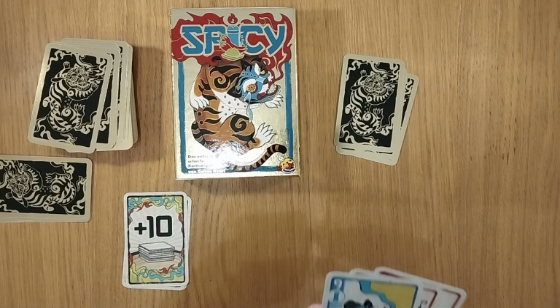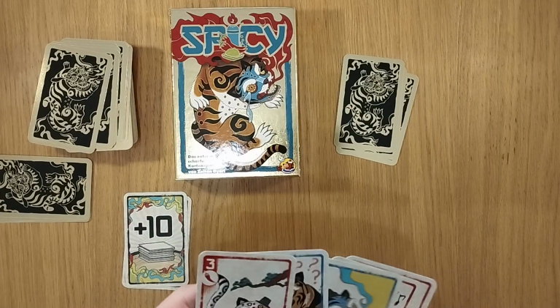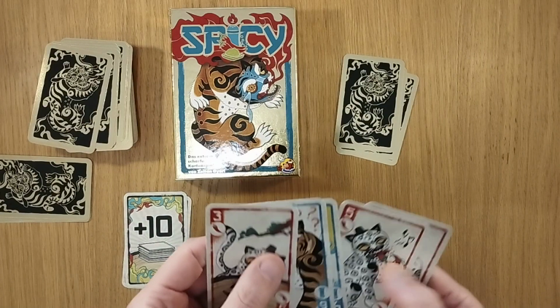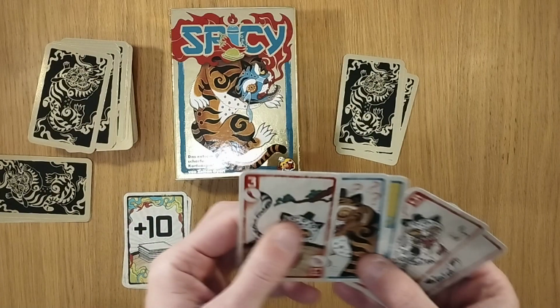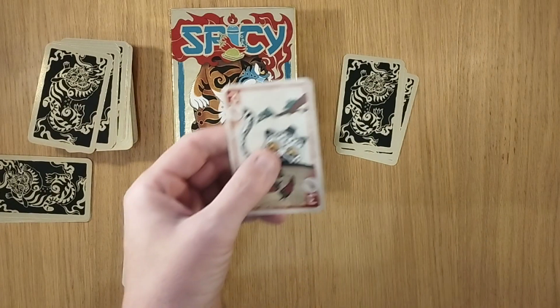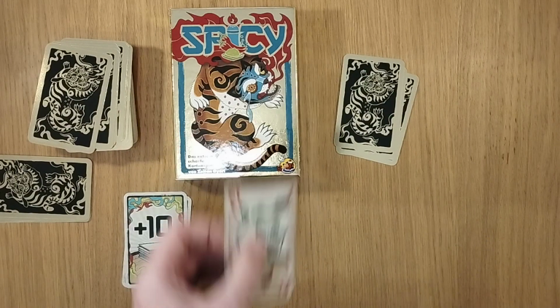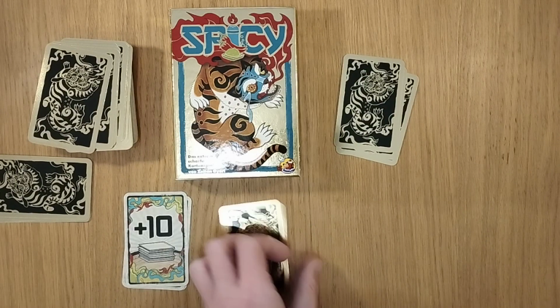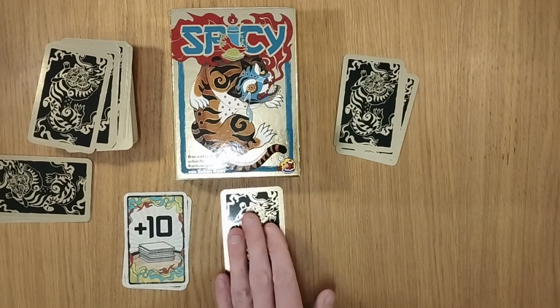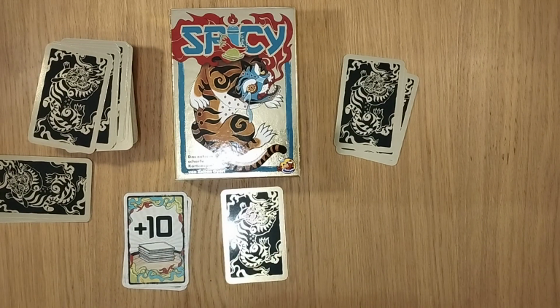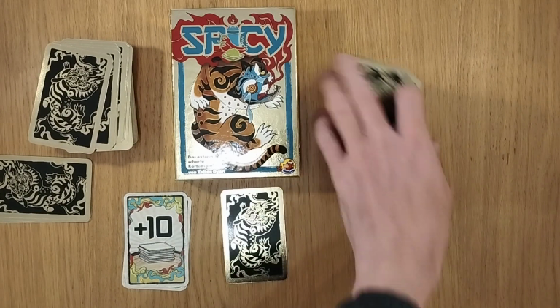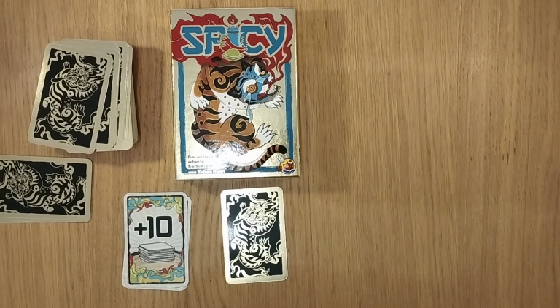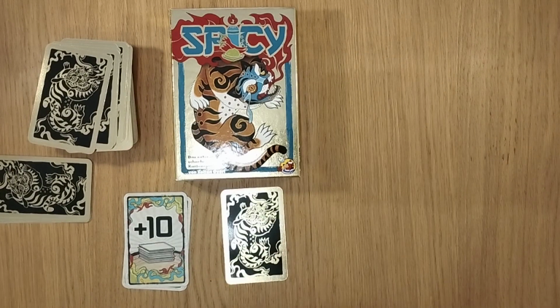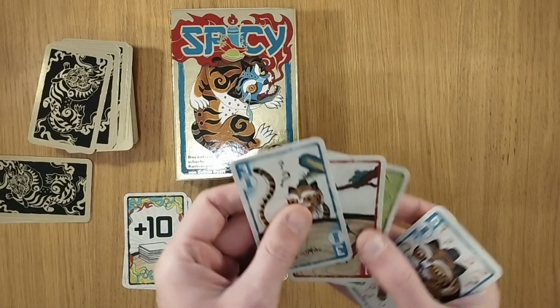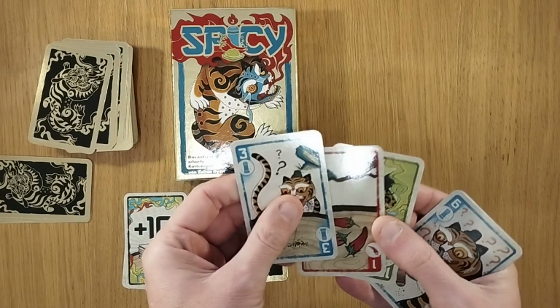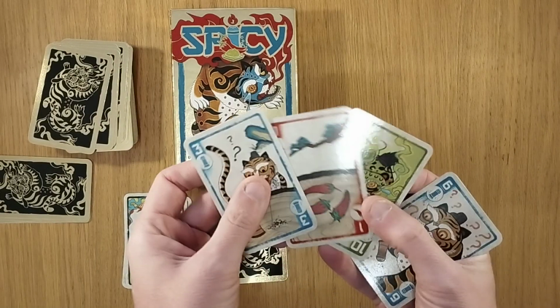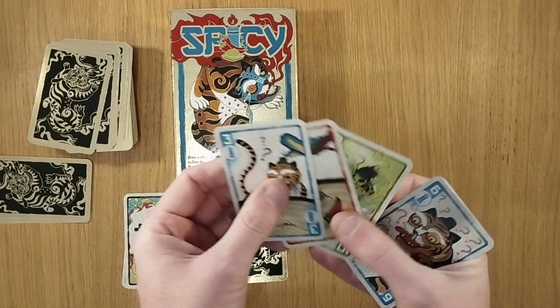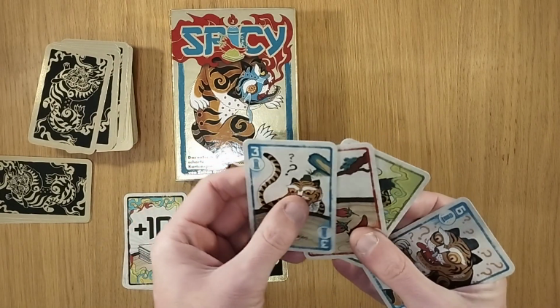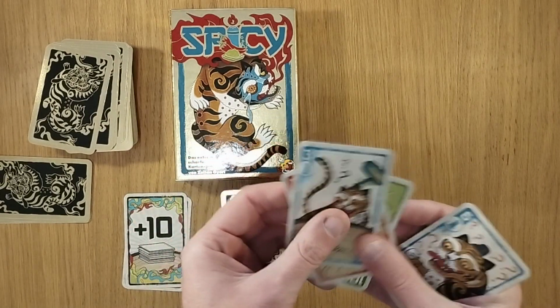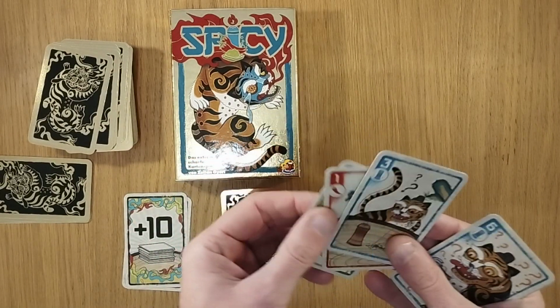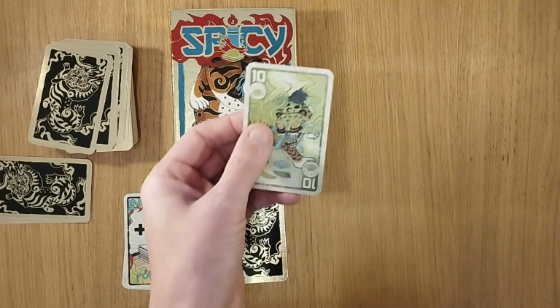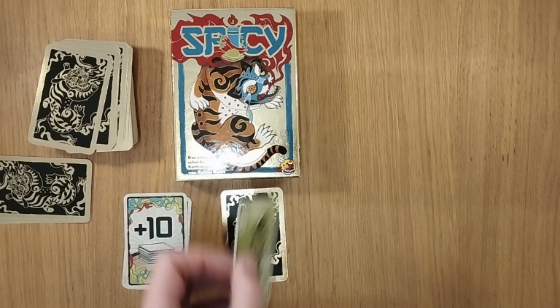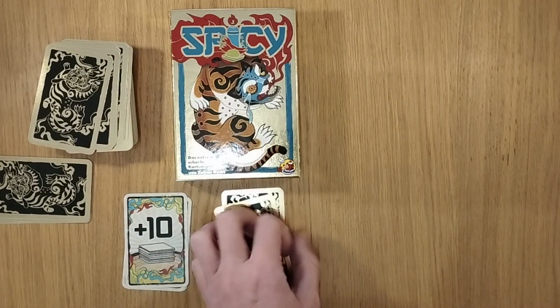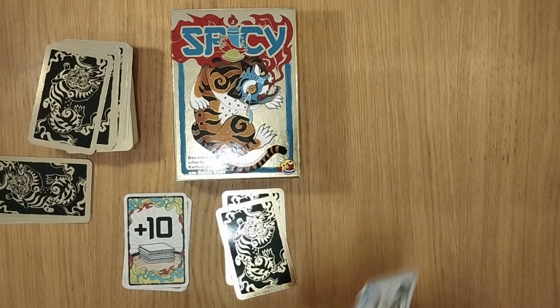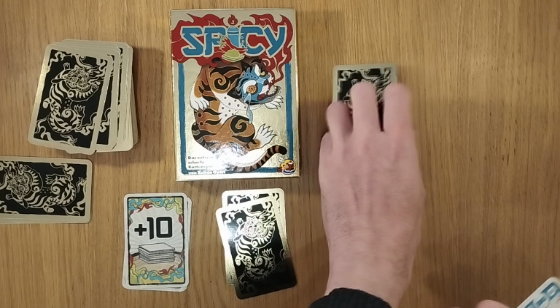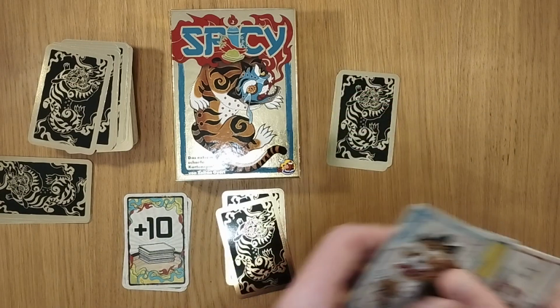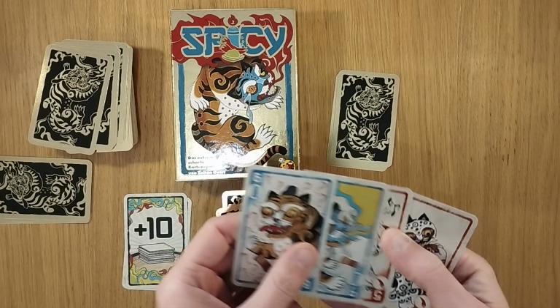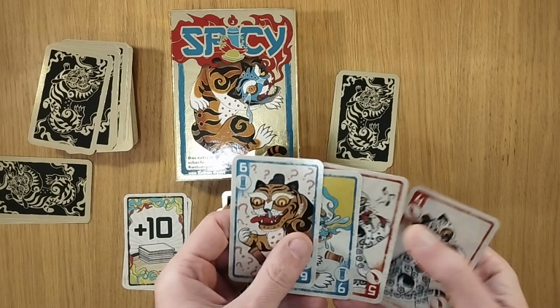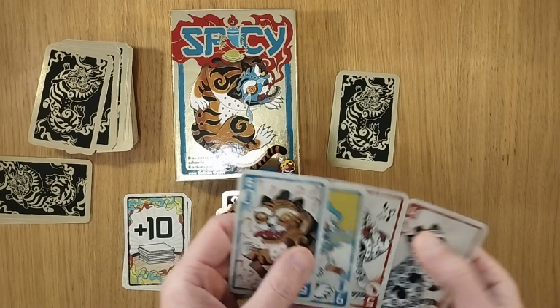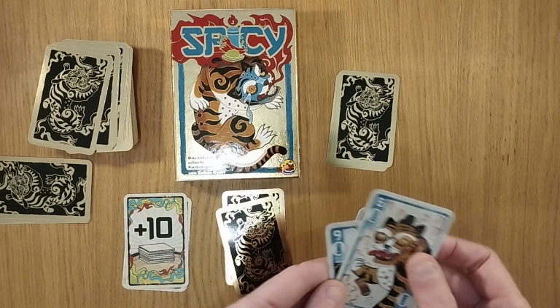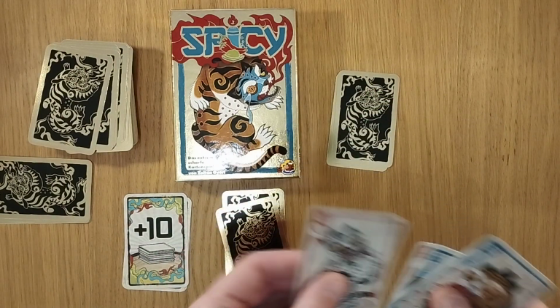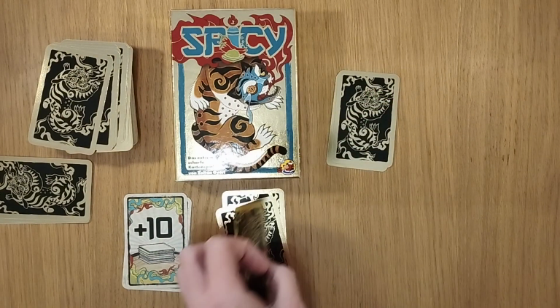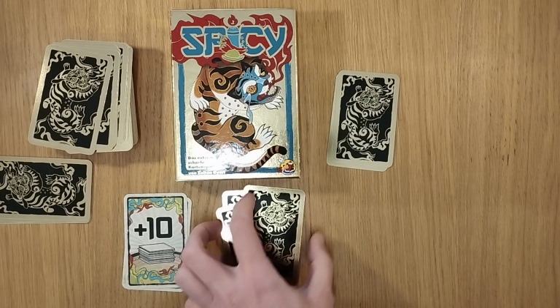Let's say they start a new chain — 3 chili. The next player hasn't got anything lower, so they play a 10 chili. Going around, I play a 4 chili.